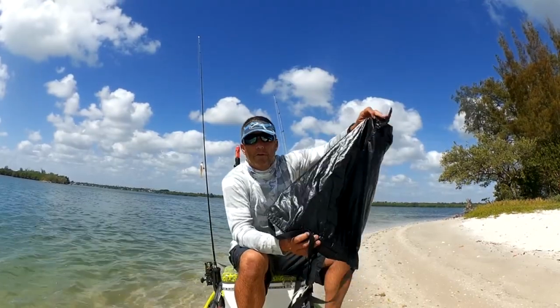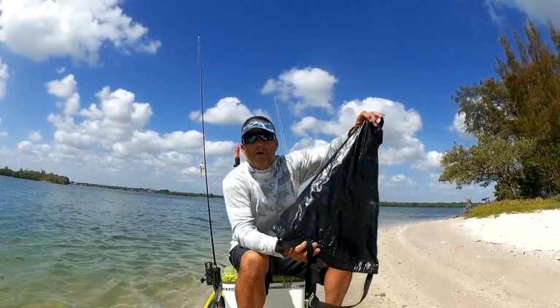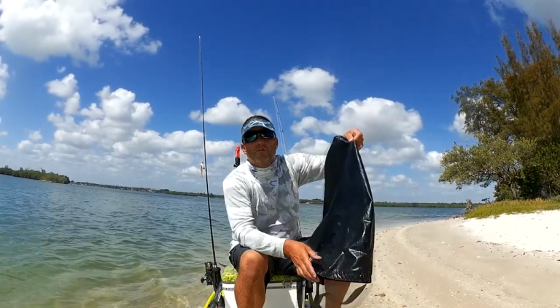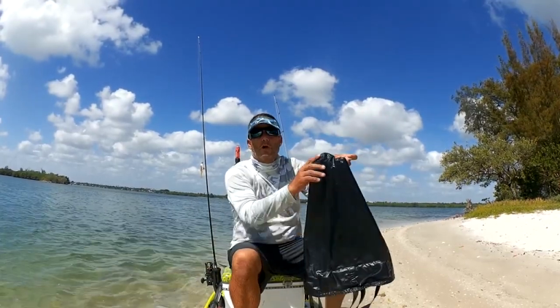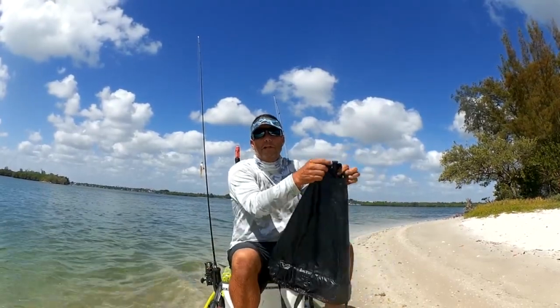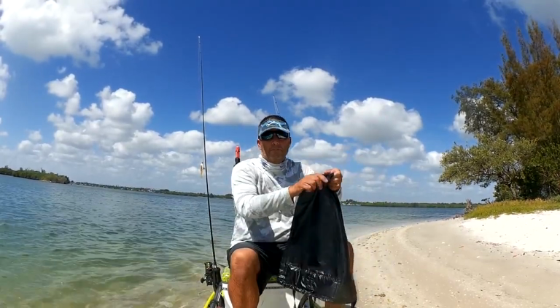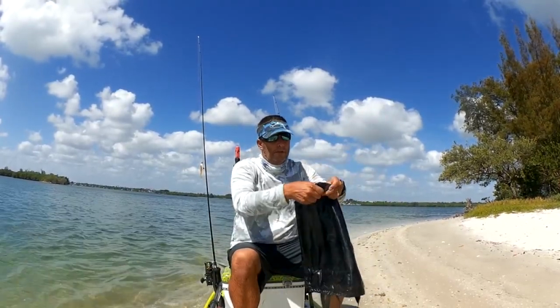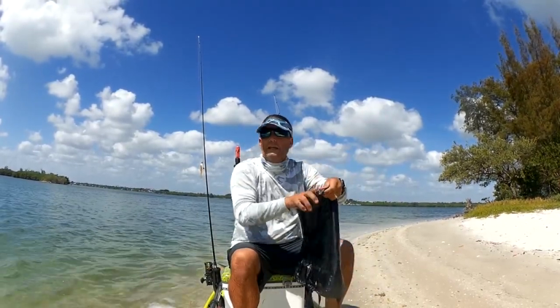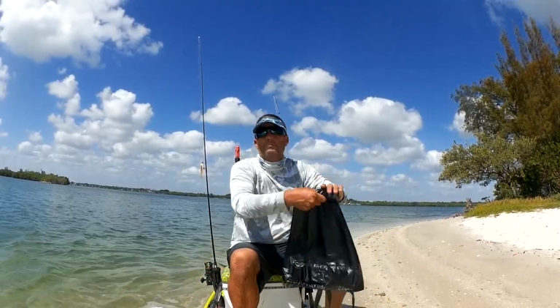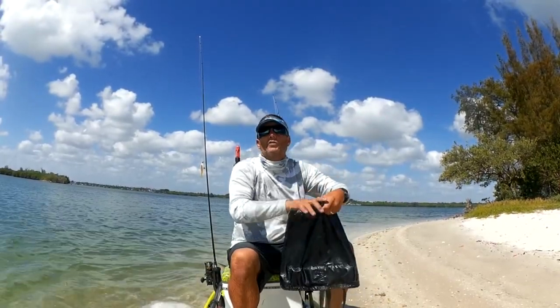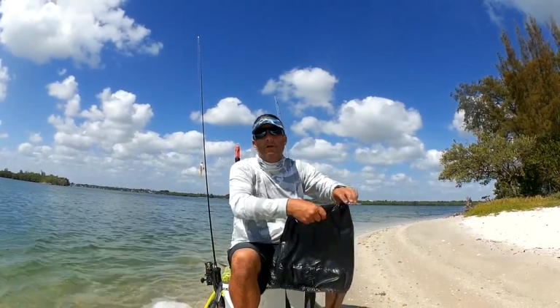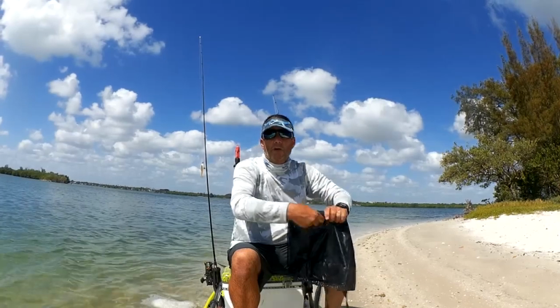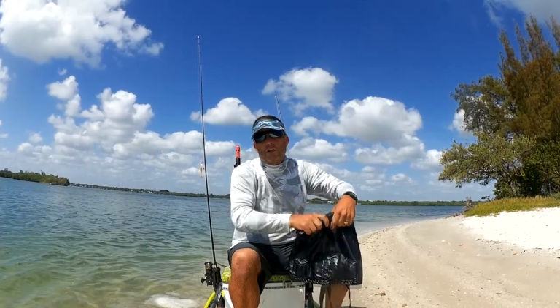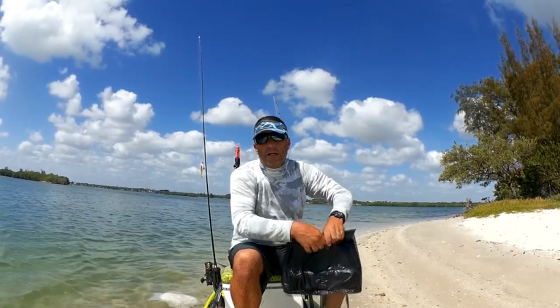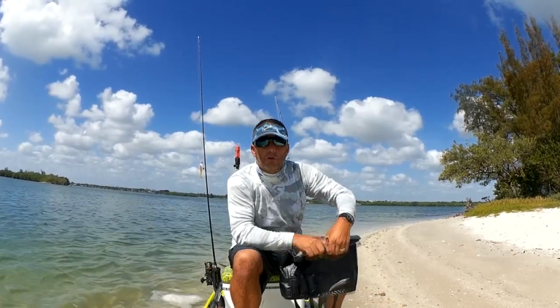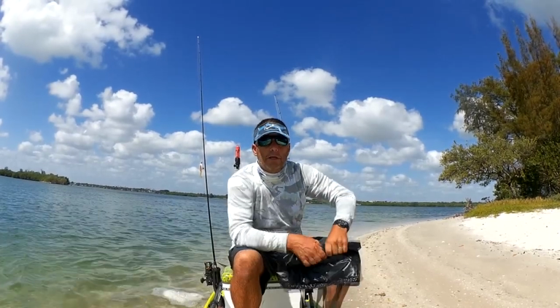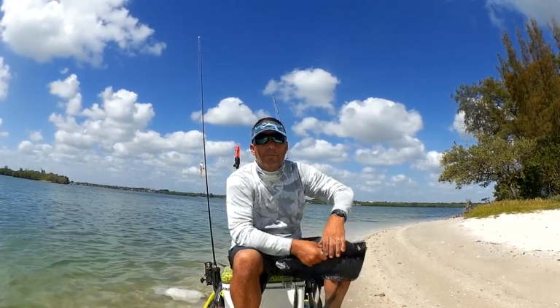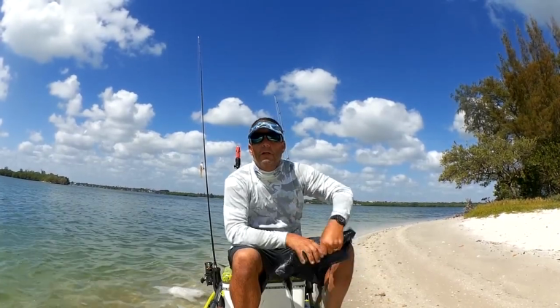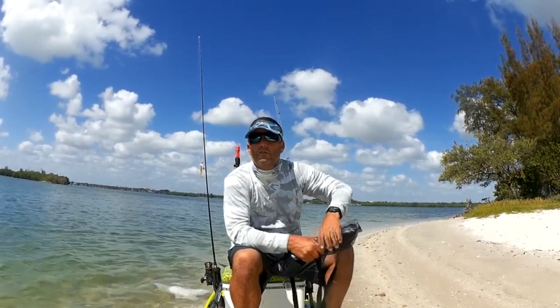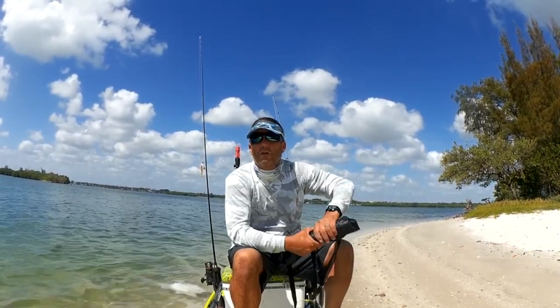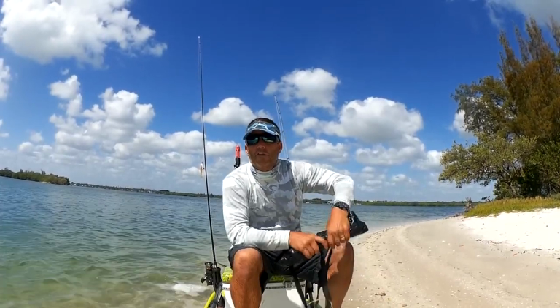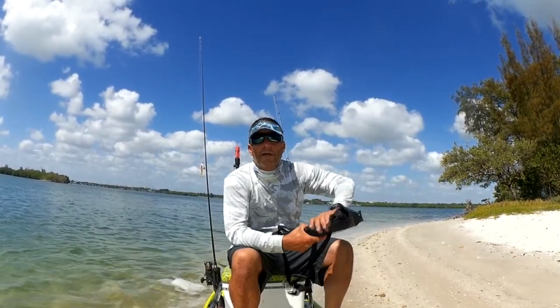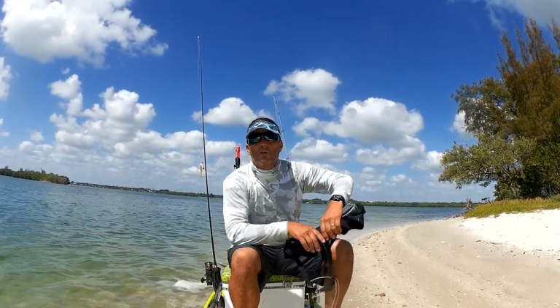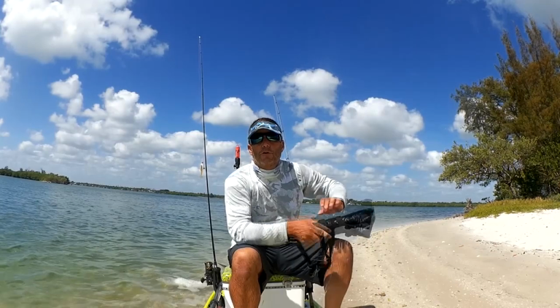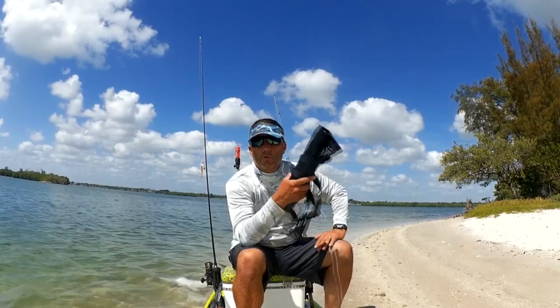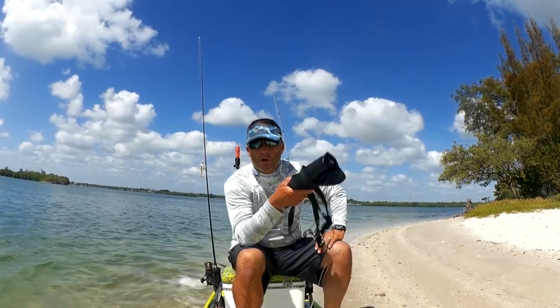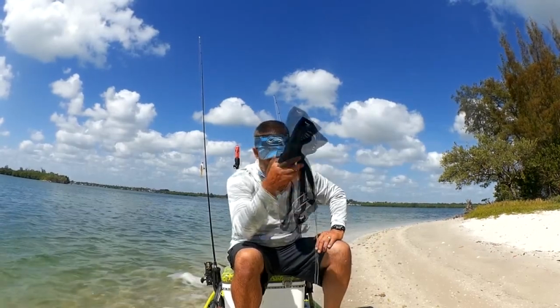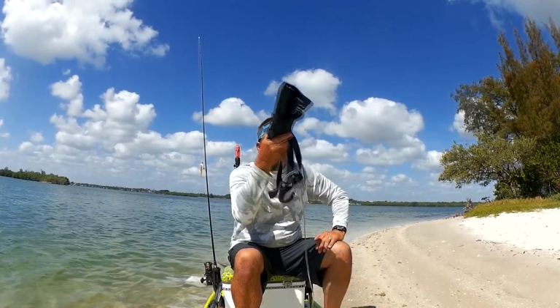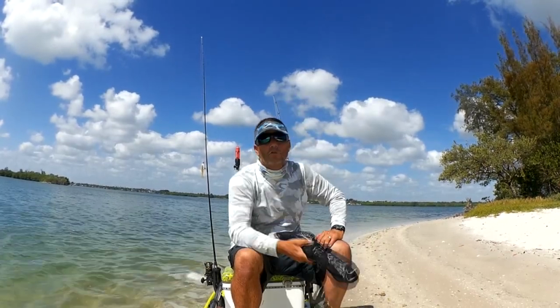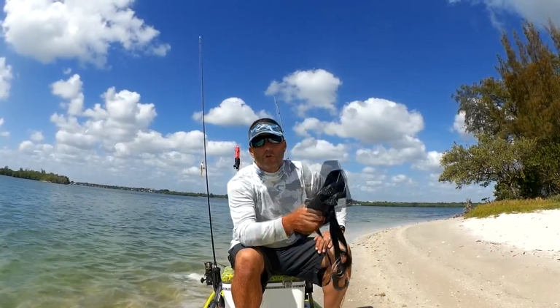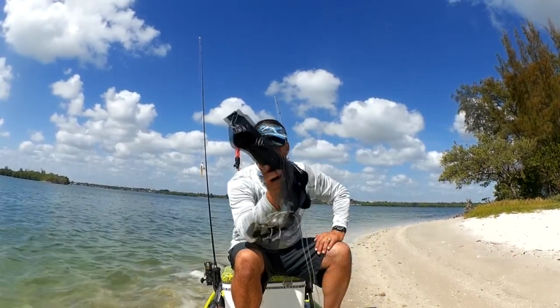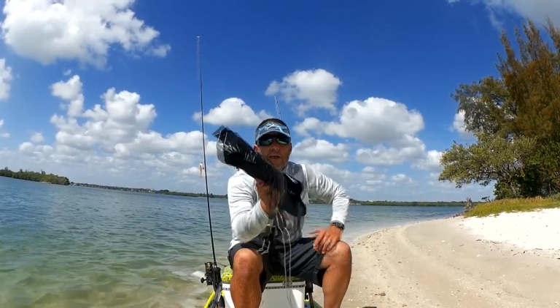It's a must-have tool on windy days. It also comes in handy when you hook that big tarpon and it starts taking you for a sleigh ride and you're going a little further than you really want to. Drift chute — must have.